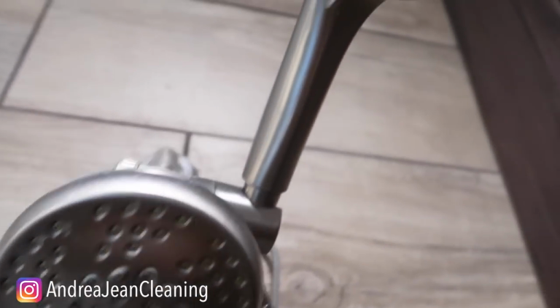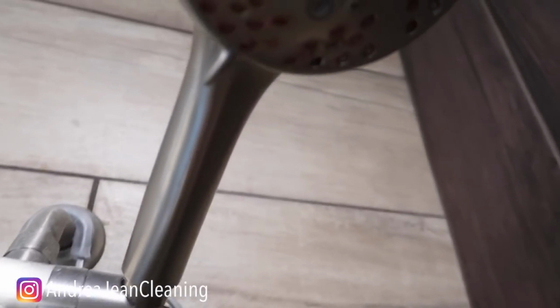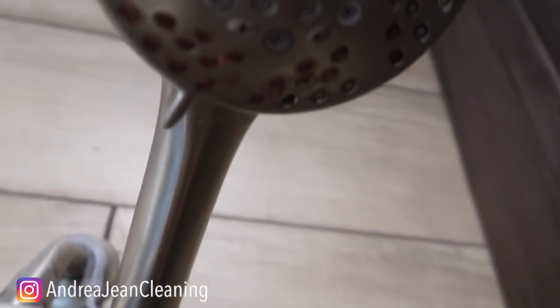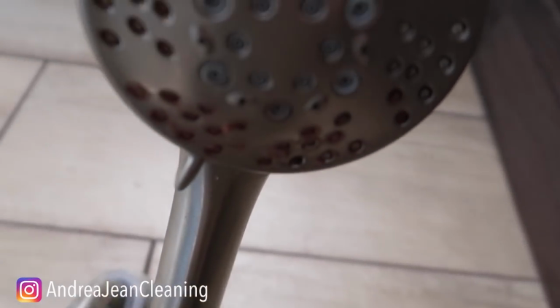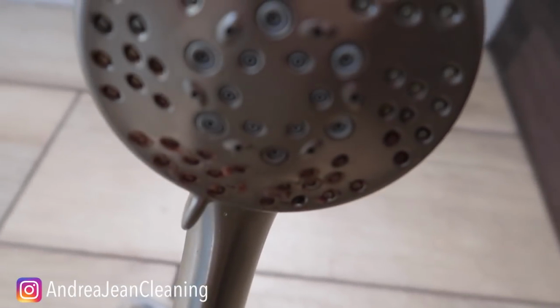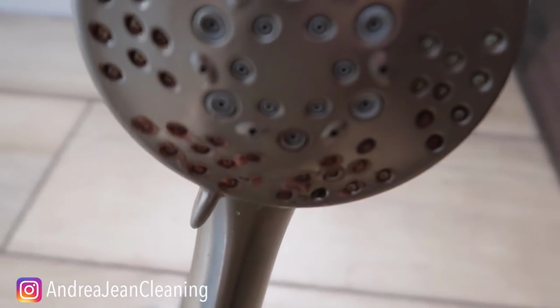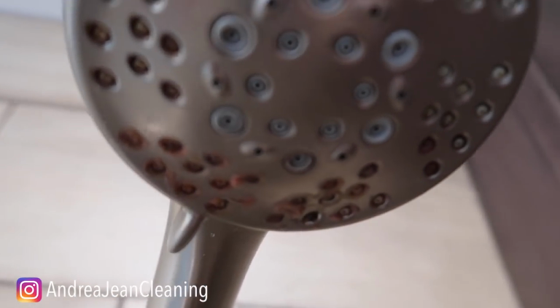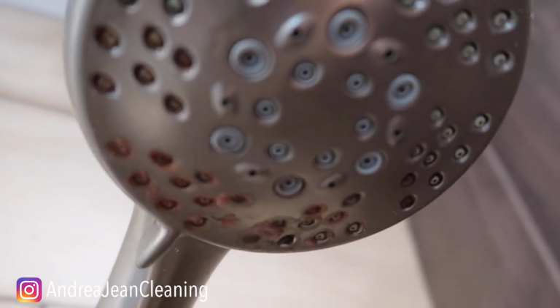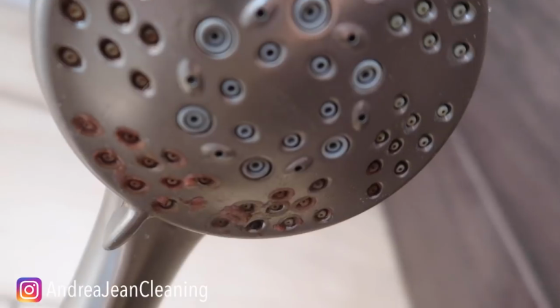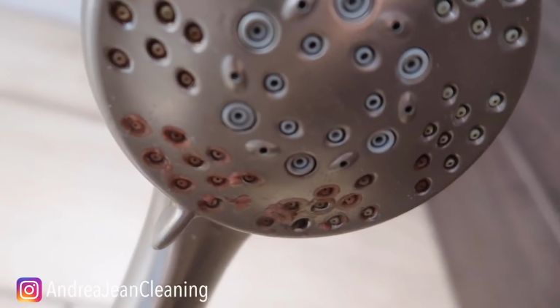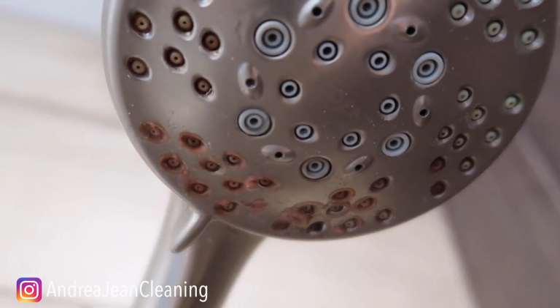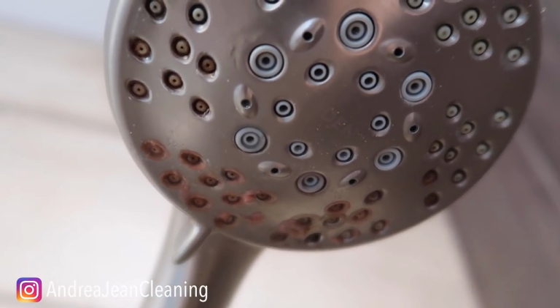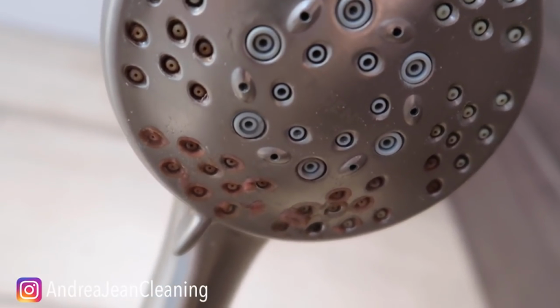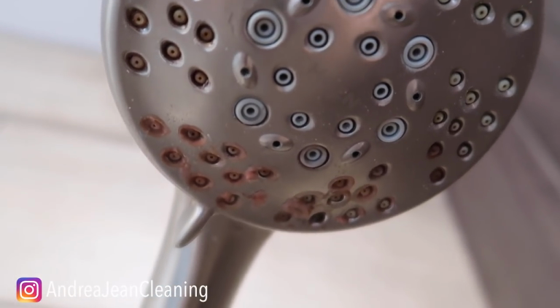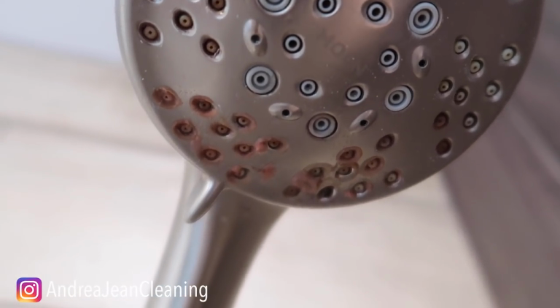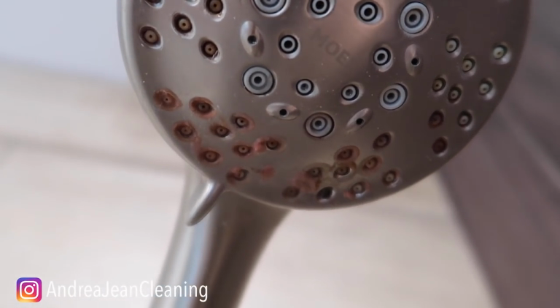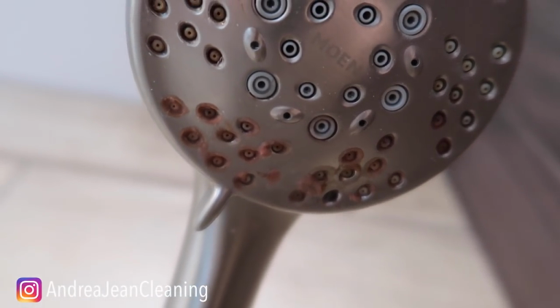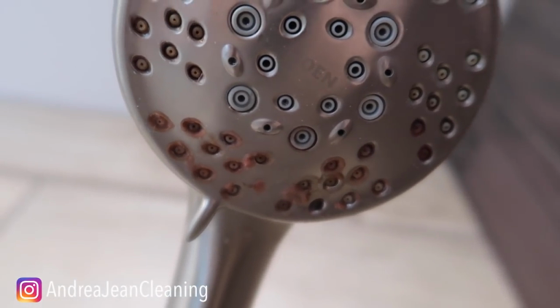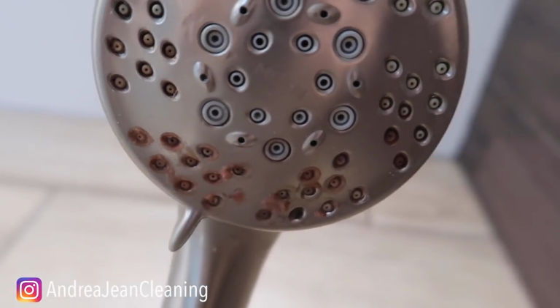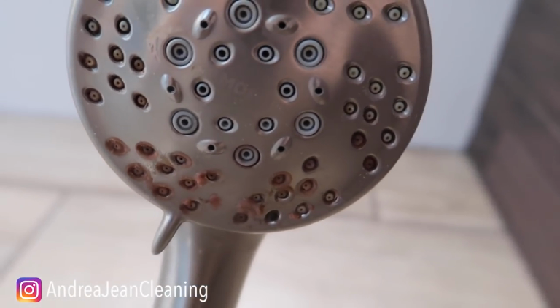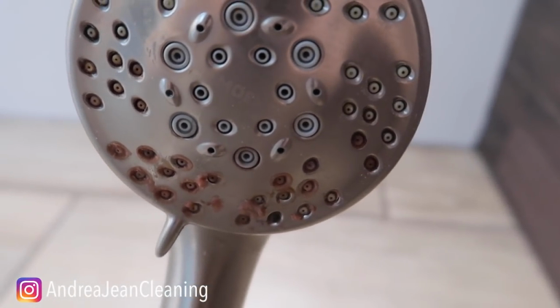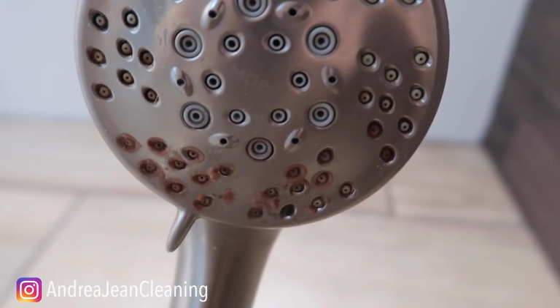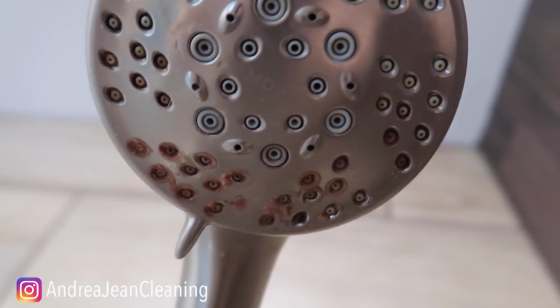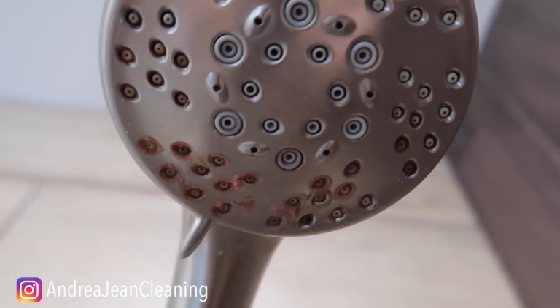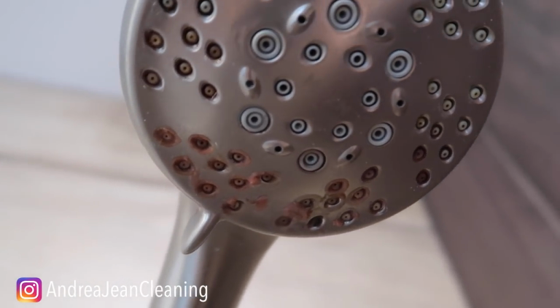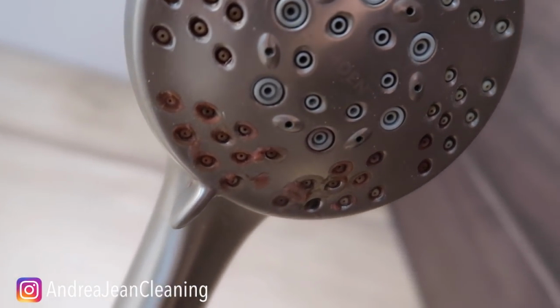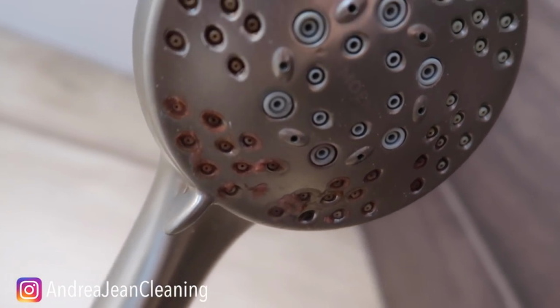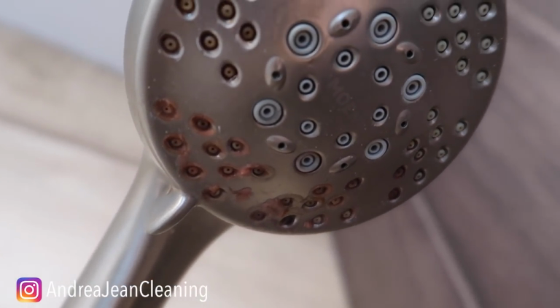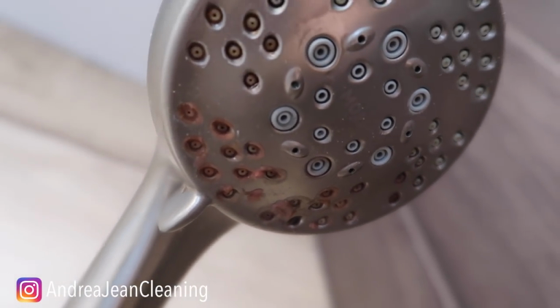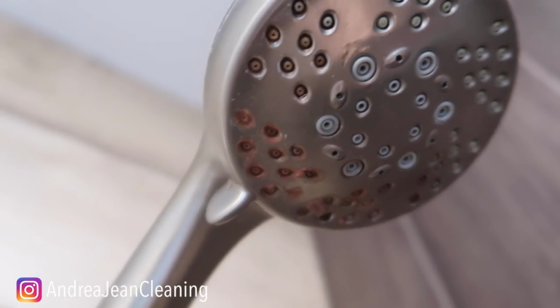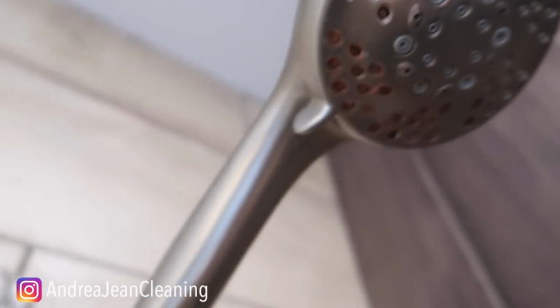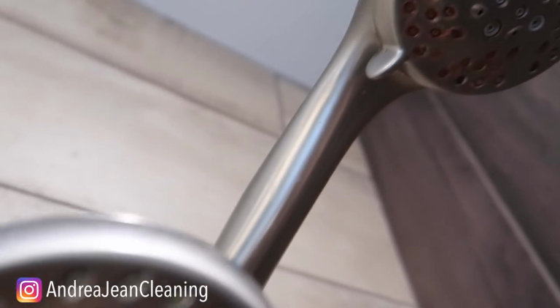Let's see if I can get you up close — you see that? Look at all that grime and mineral deposit right in there.